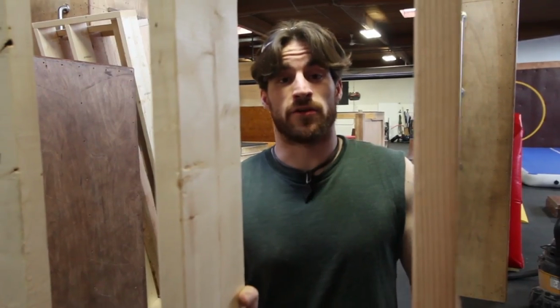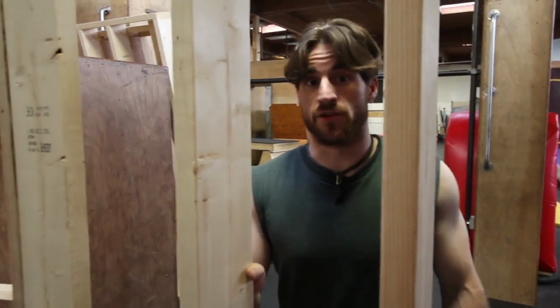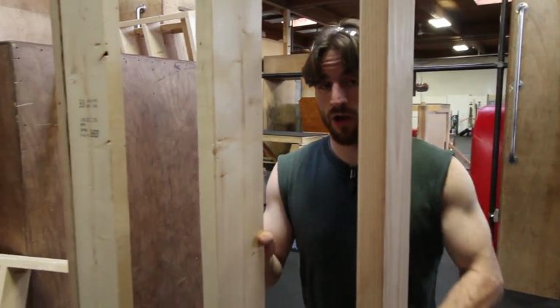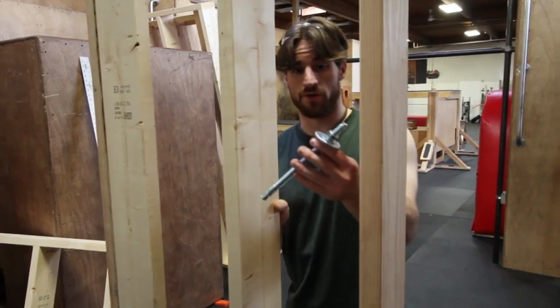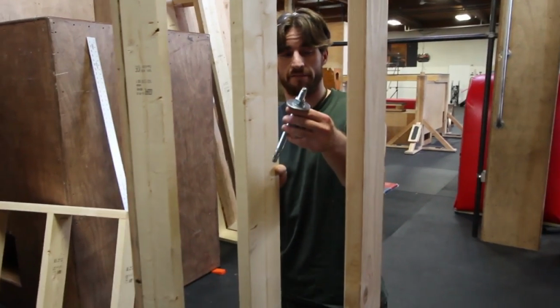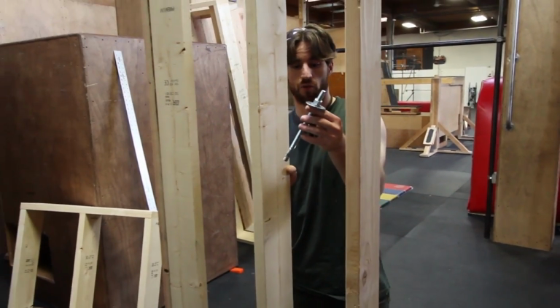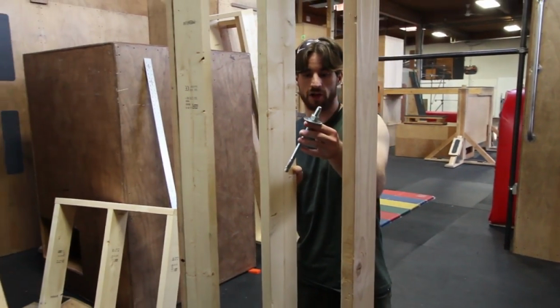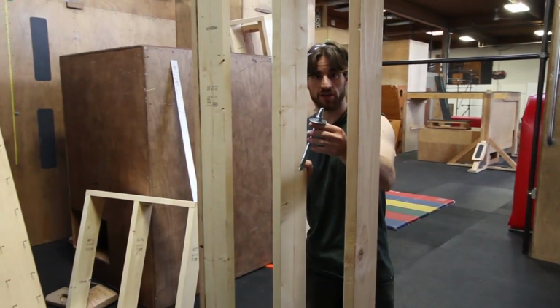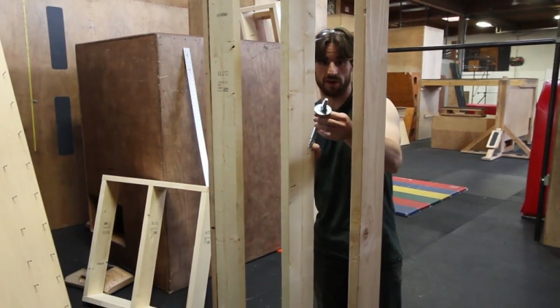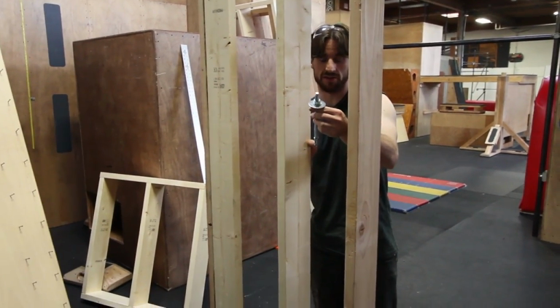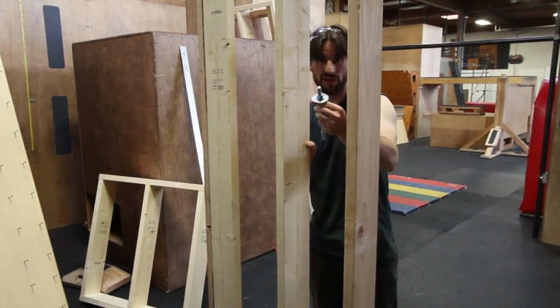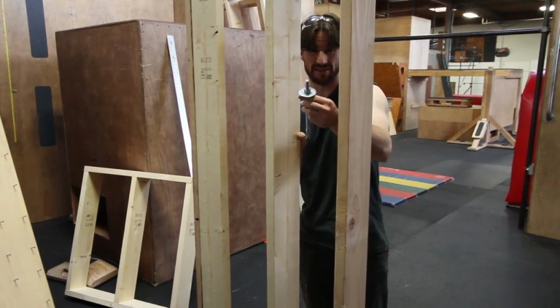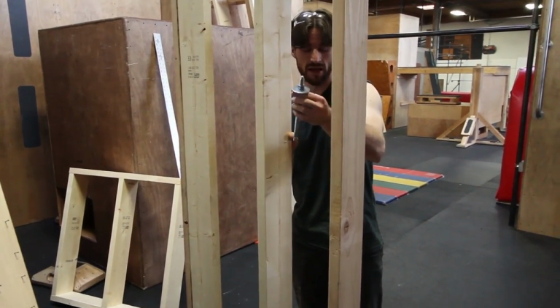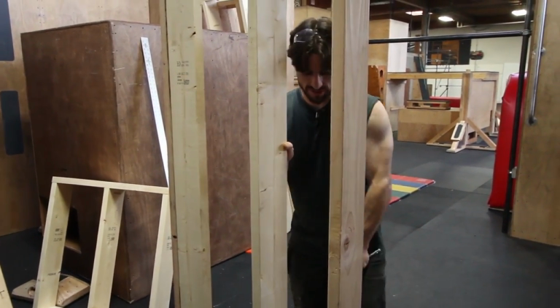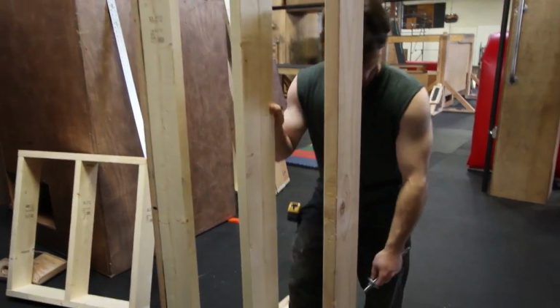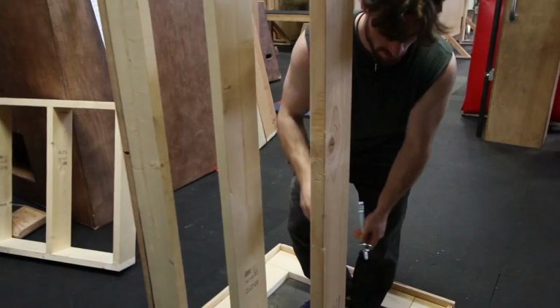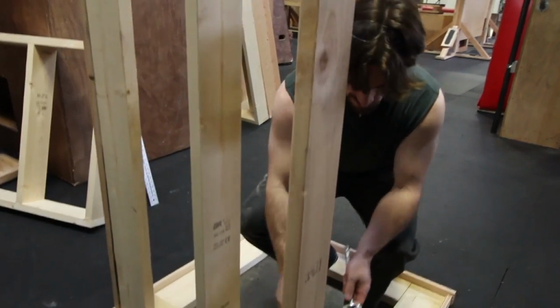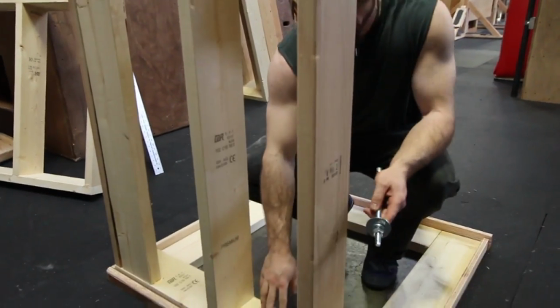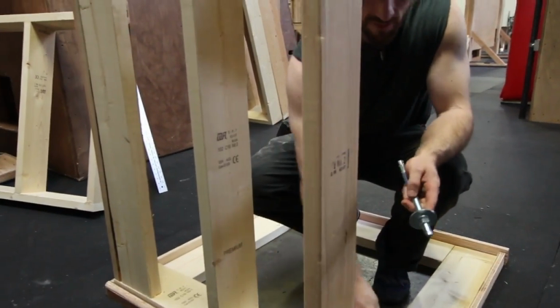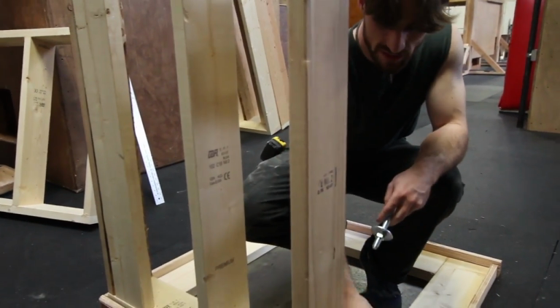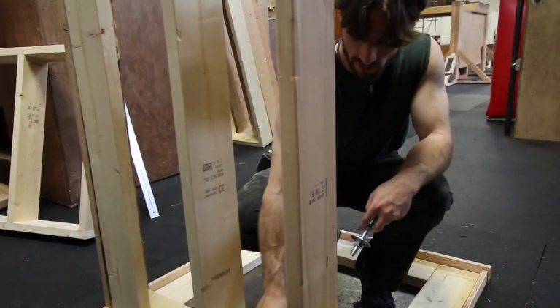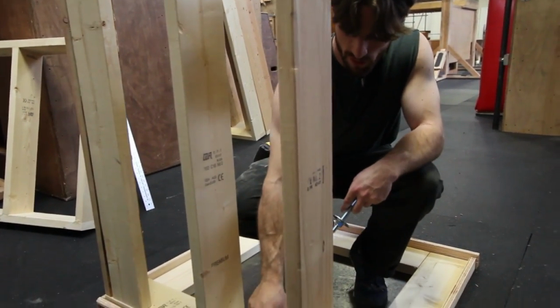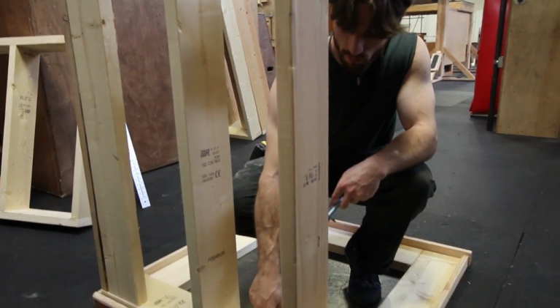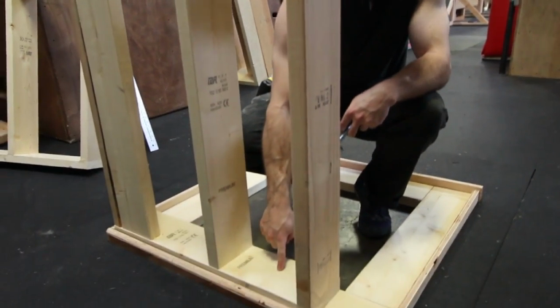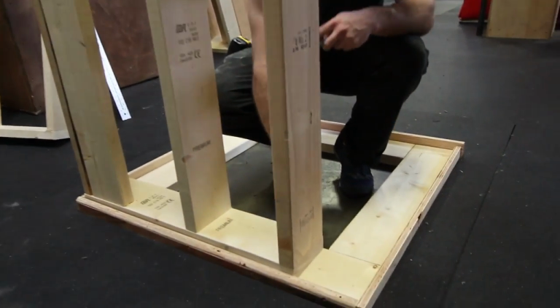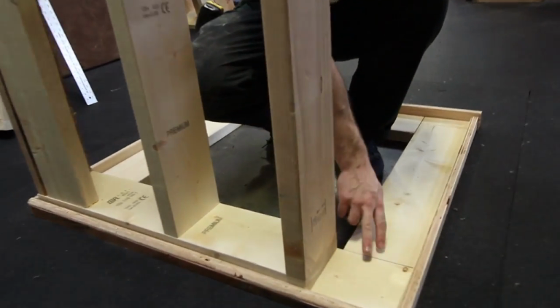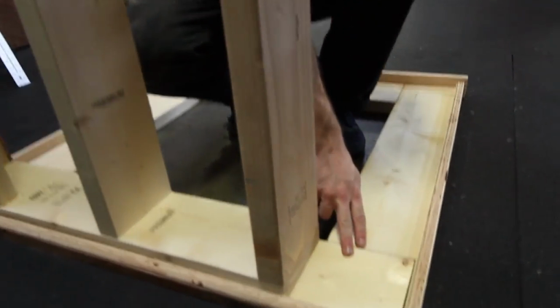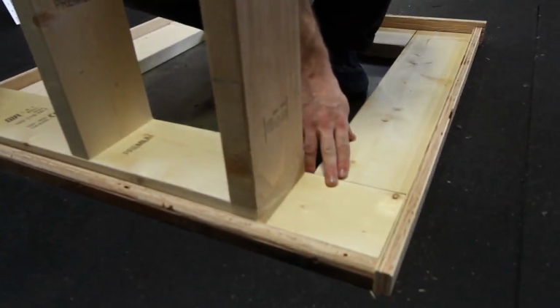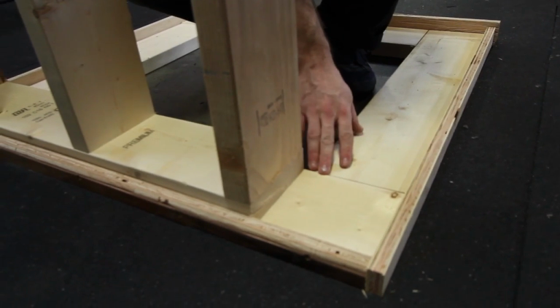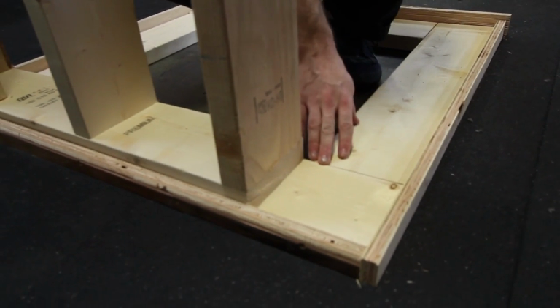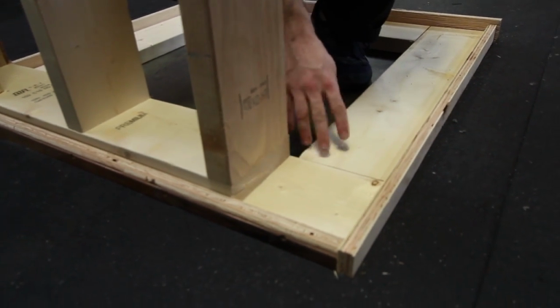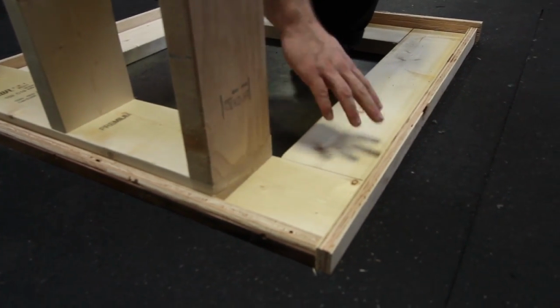Anchoring these to the ground, we're going to use half inch concrete wedge anchors. We have an eight inch floor so we can sink these down pretty deep. What we've done here is we're going to have a double base plate. We'll have the bottom of the wall frames and then we'll also have a base plate below that.